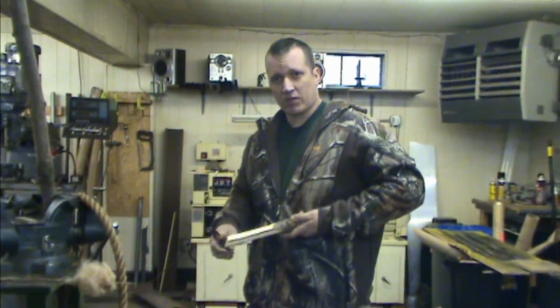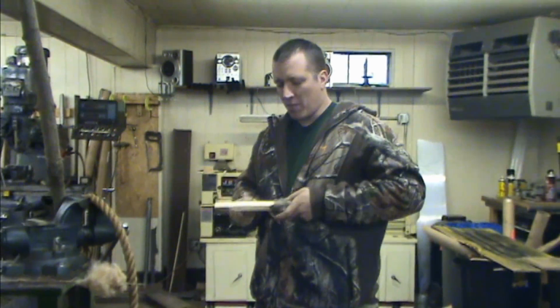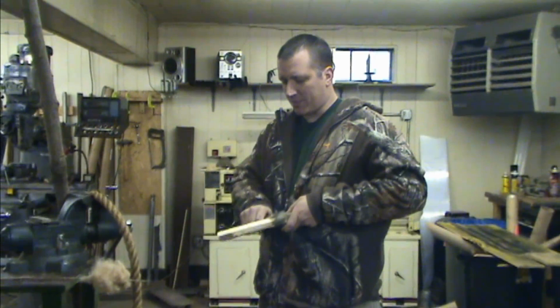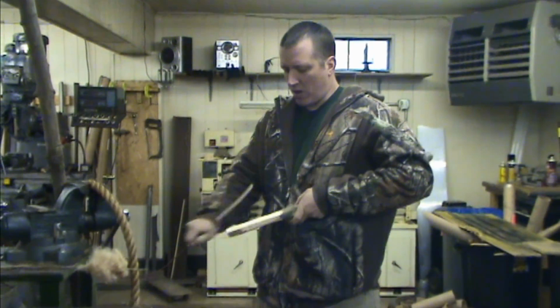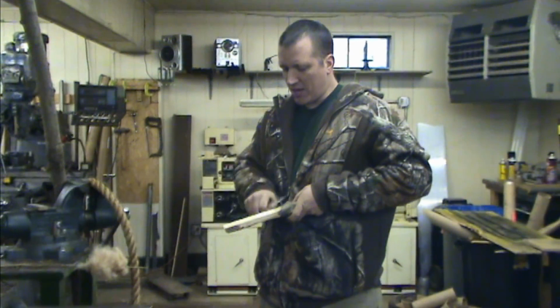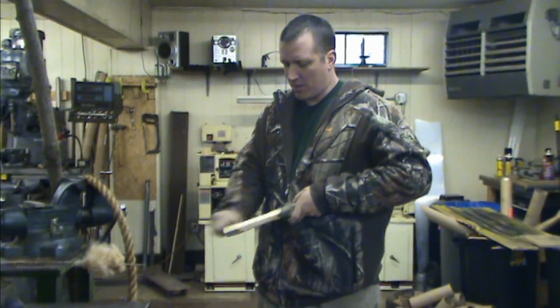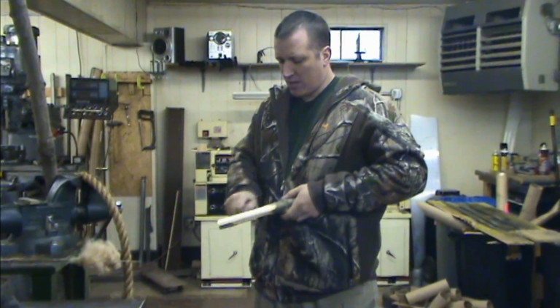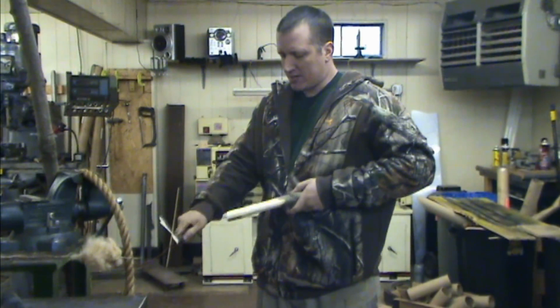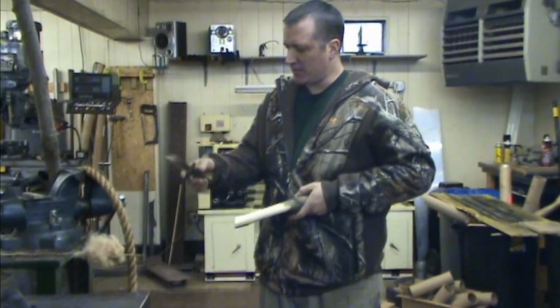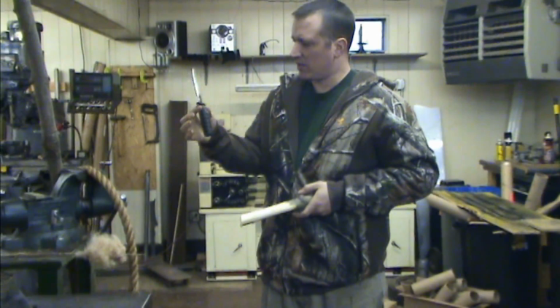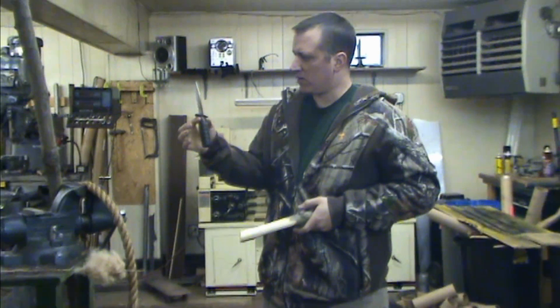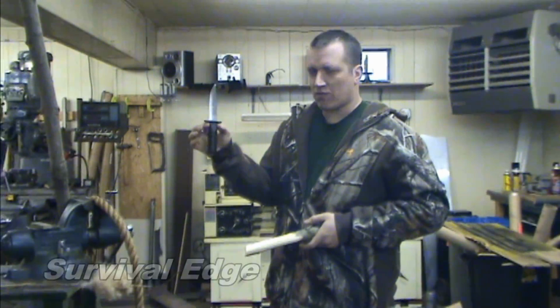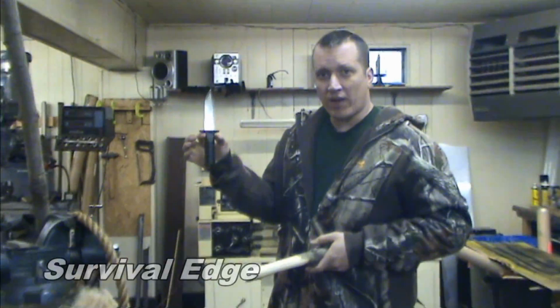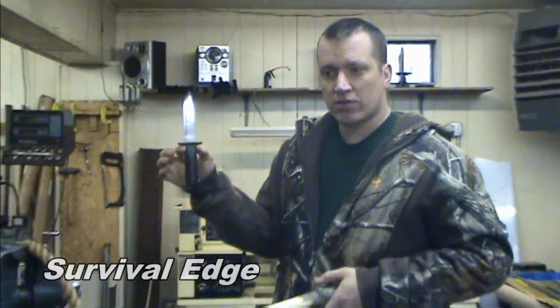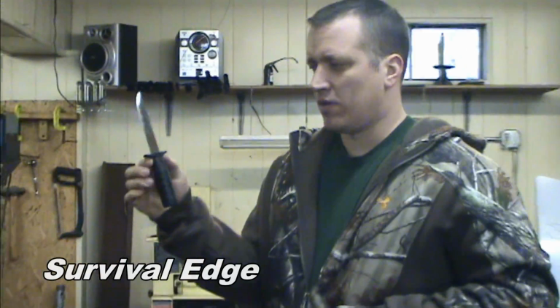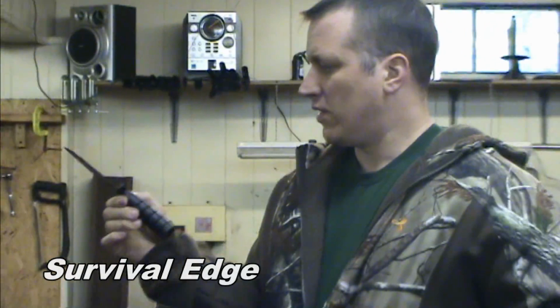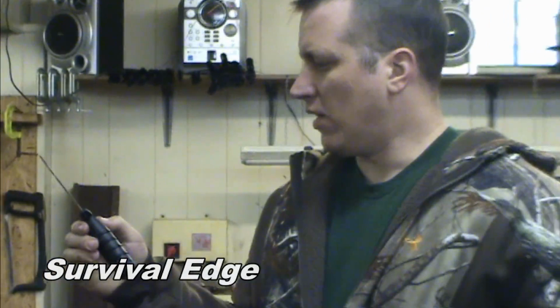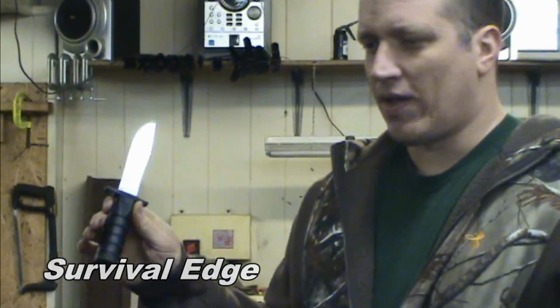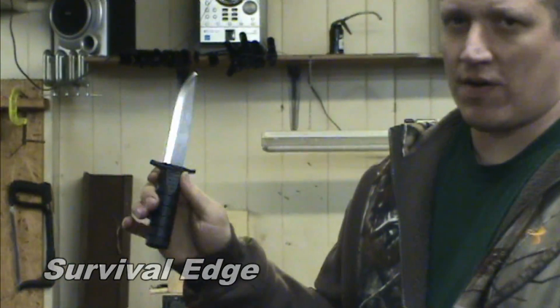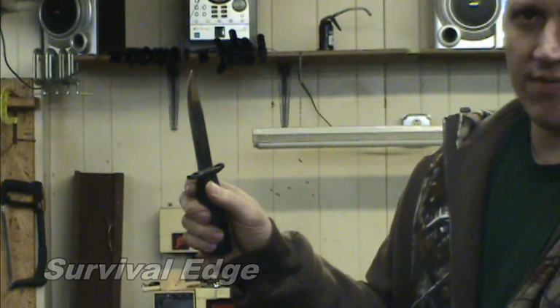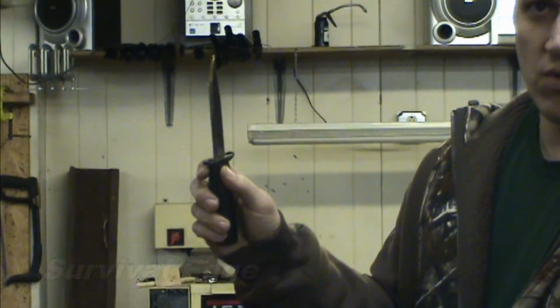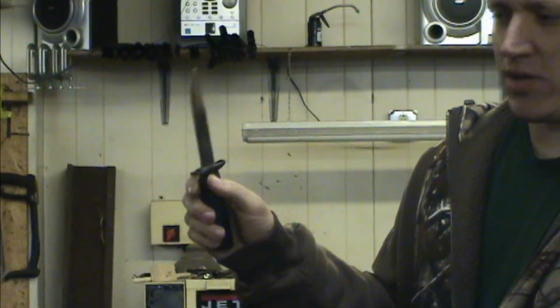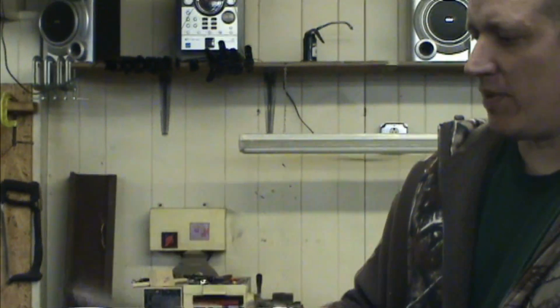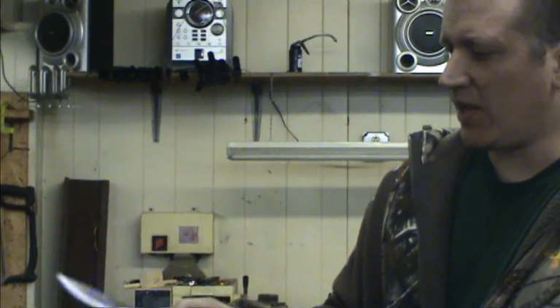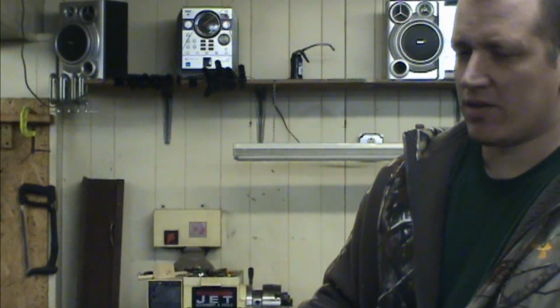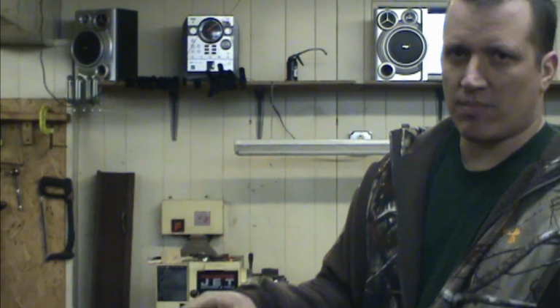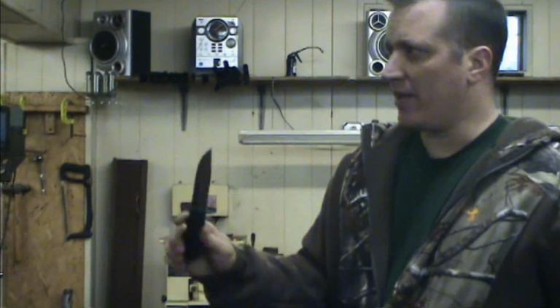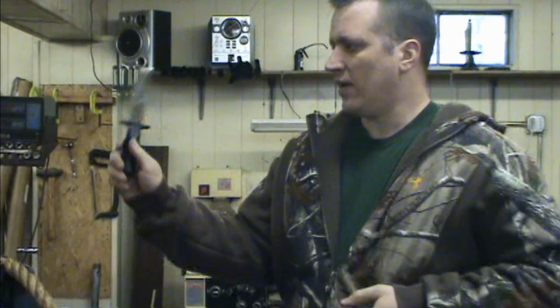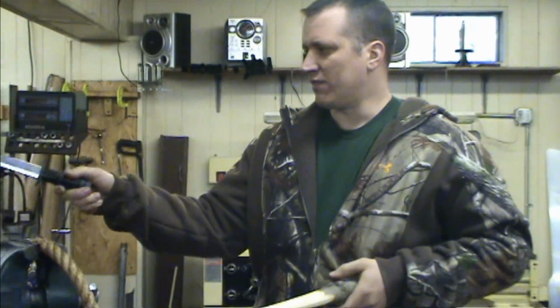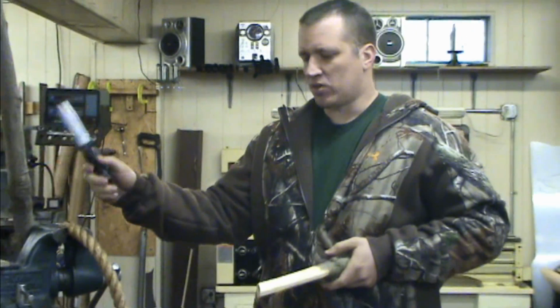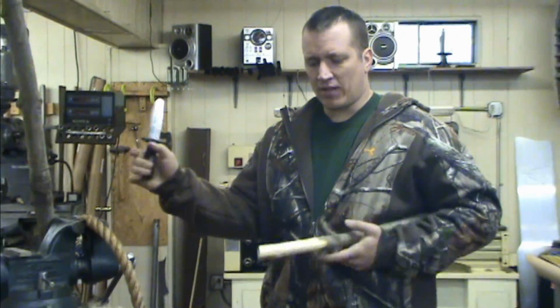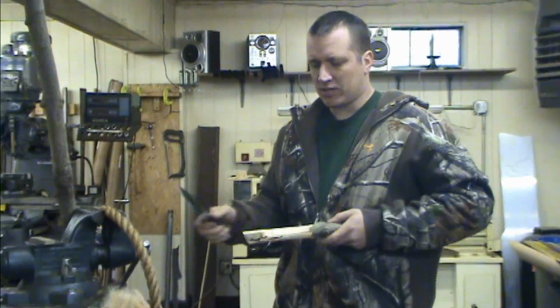I'm making a baton. Today I'm testing the Survival Edge Hollow Handle Survival Knife. We're going to do a little bit of cutting, talk a little bit about it, and then do a little batoning test.